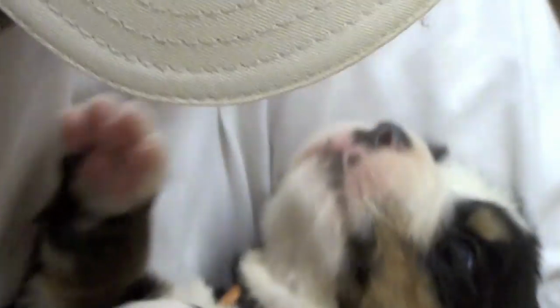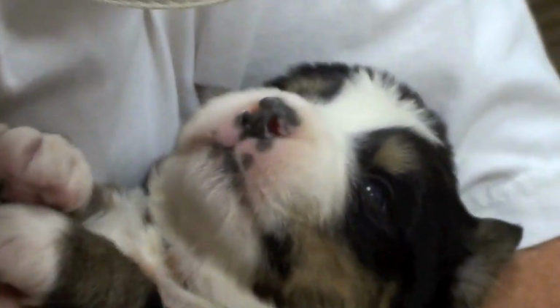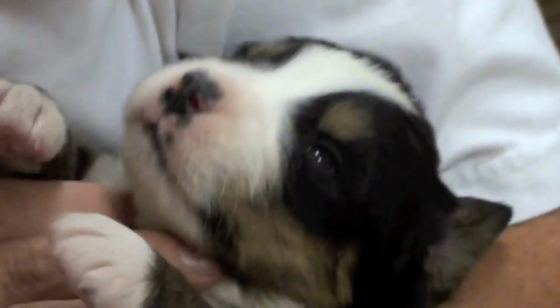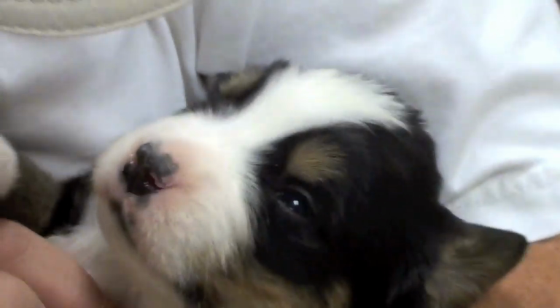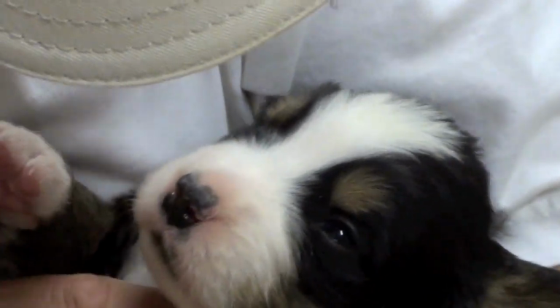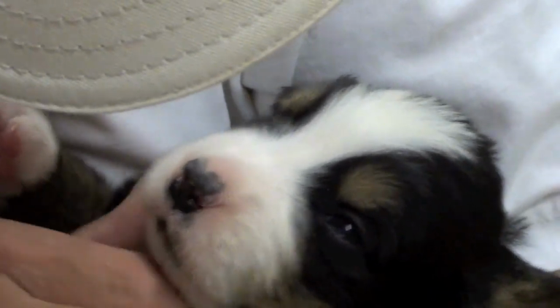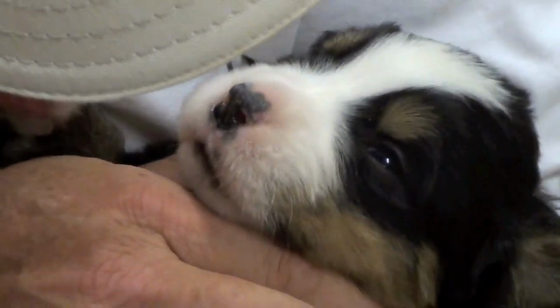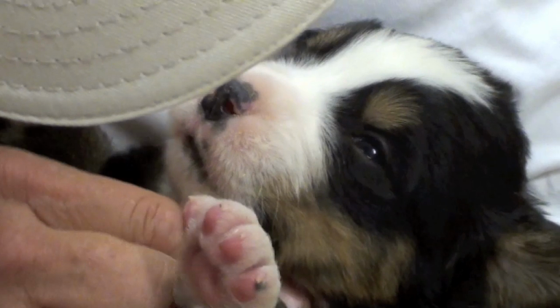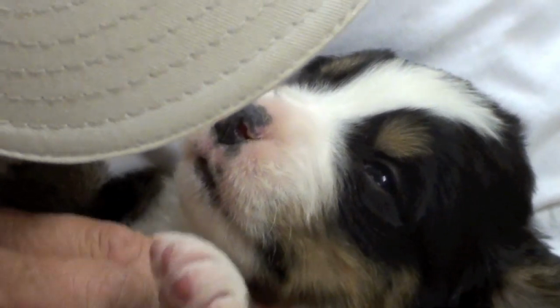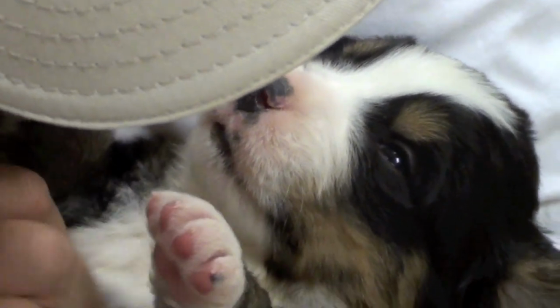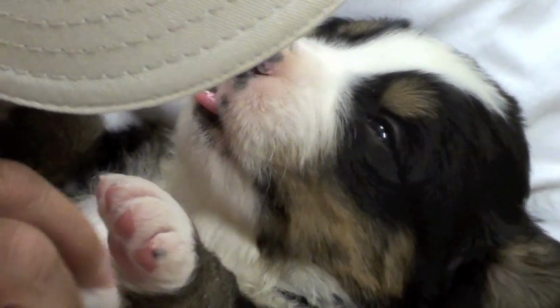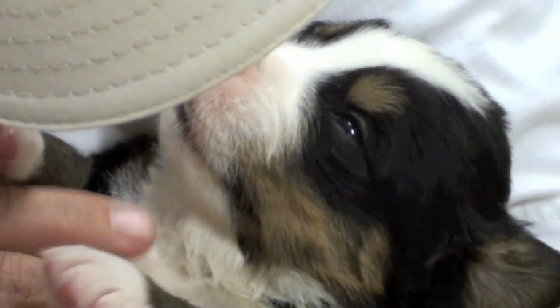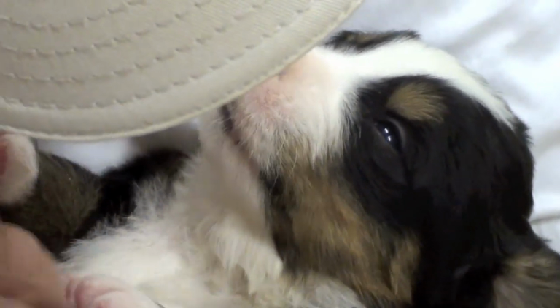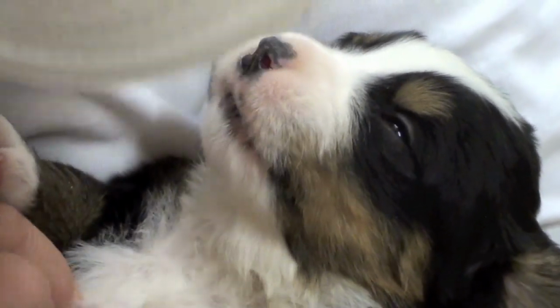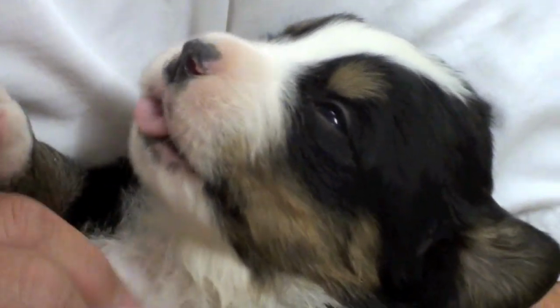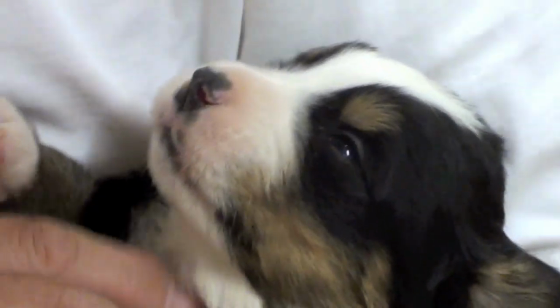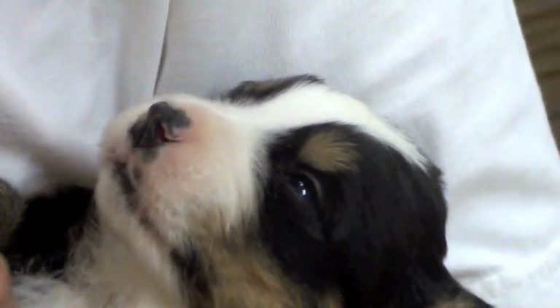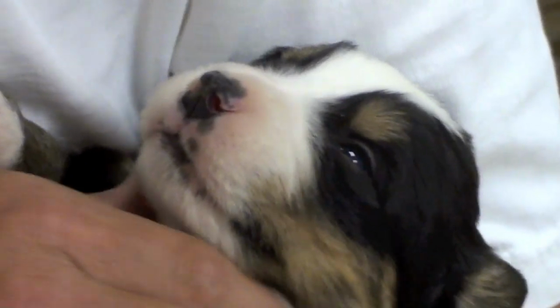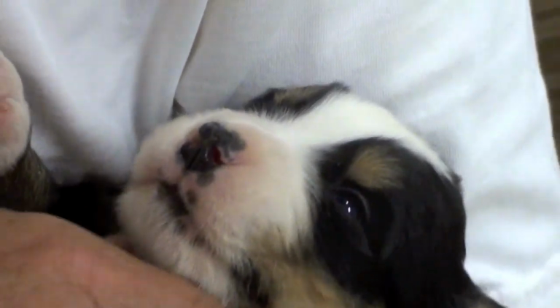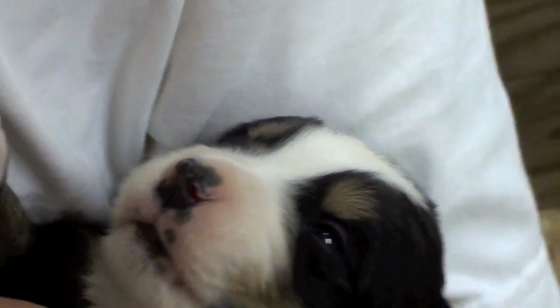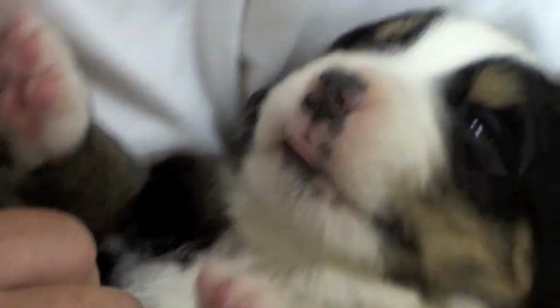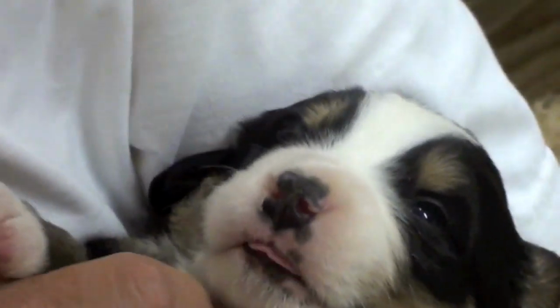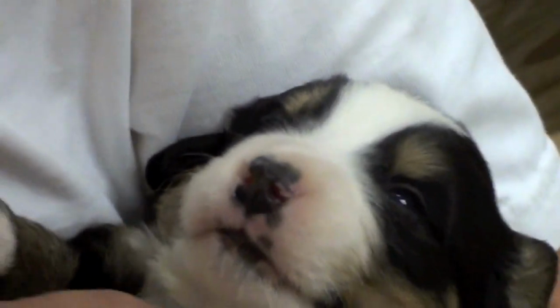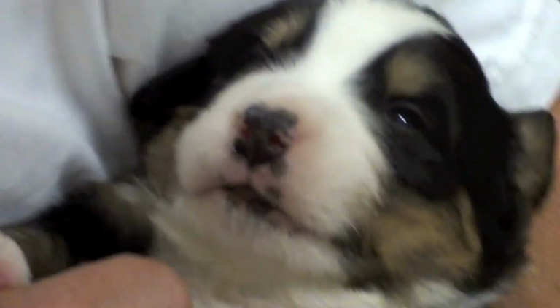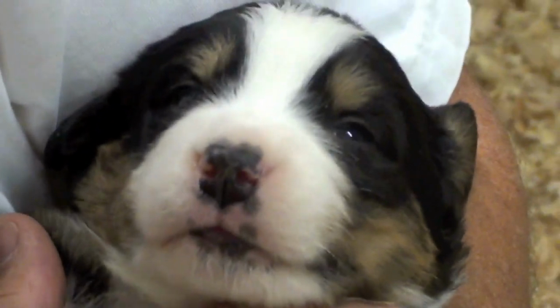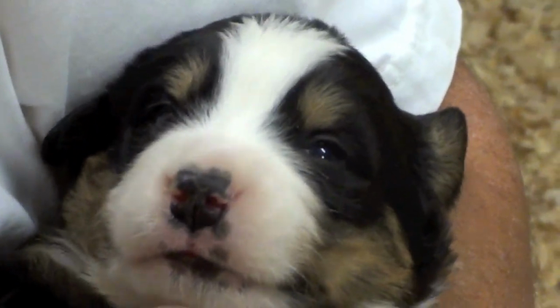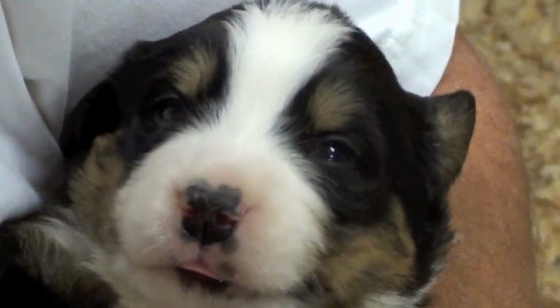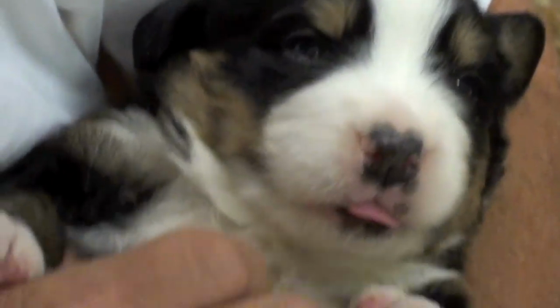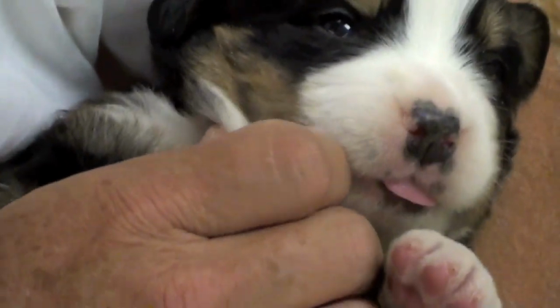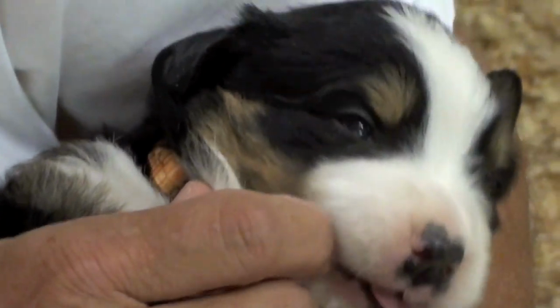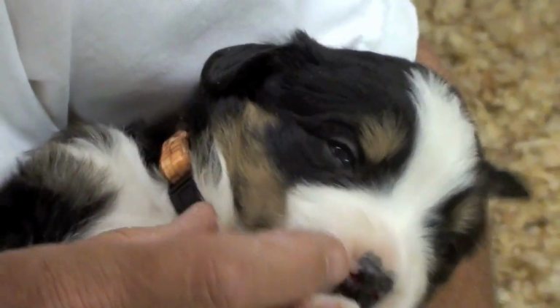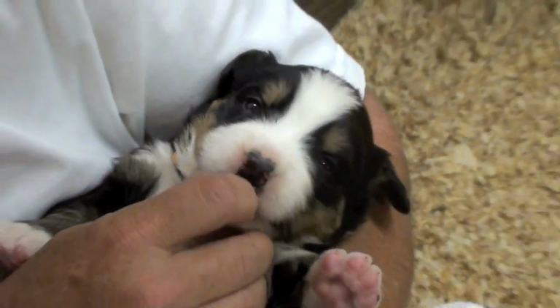He doesn't want to be held down. Scratch on the belly, rub his gums. Right there feels good. Oh, scratchy on the chest — makes those paws quiver and the tongue come out.